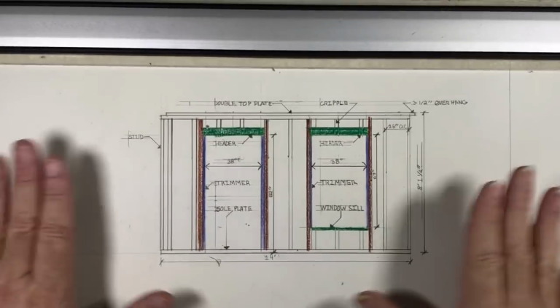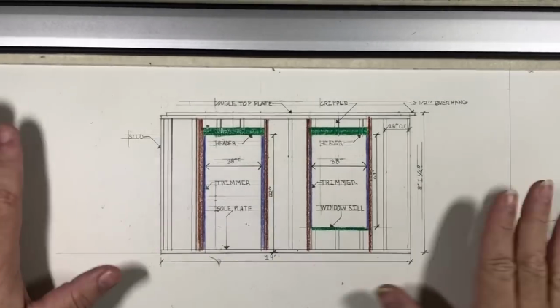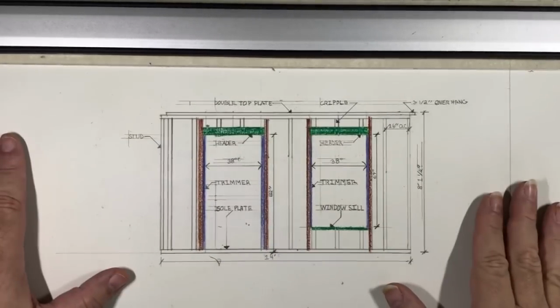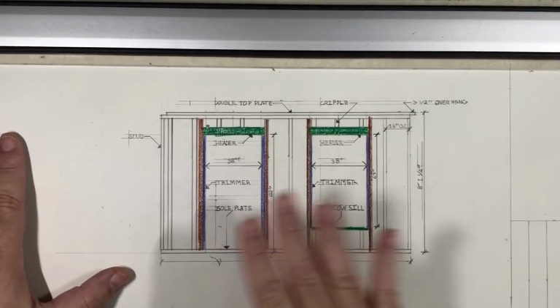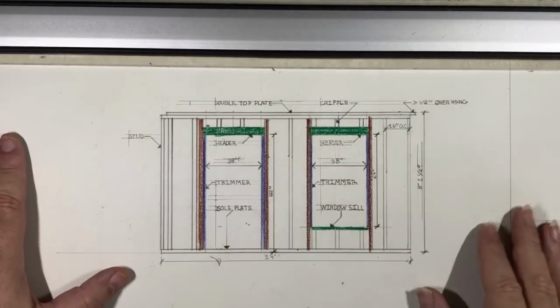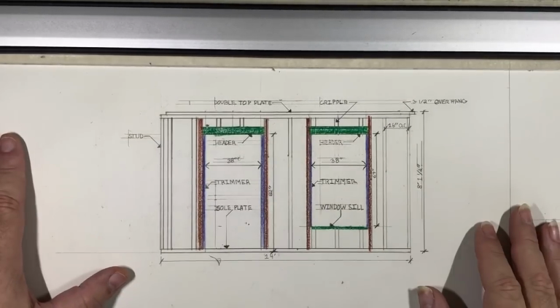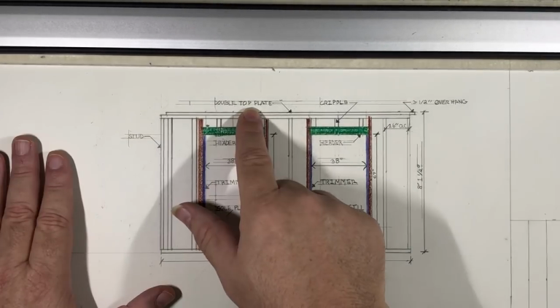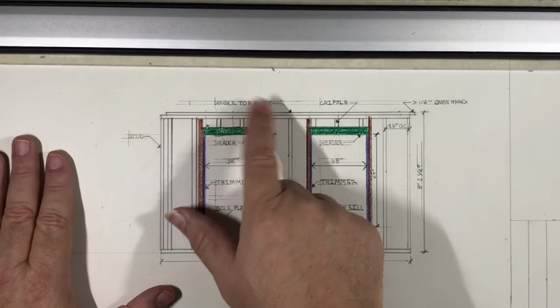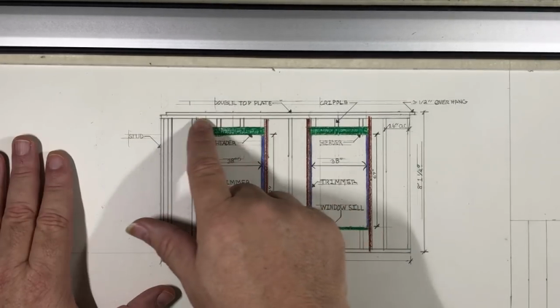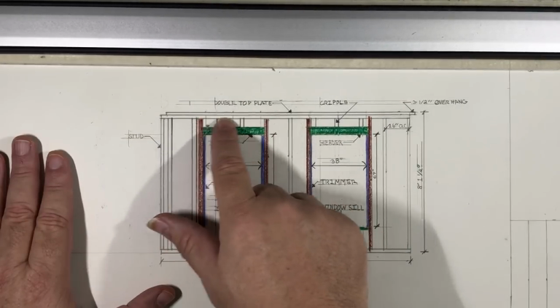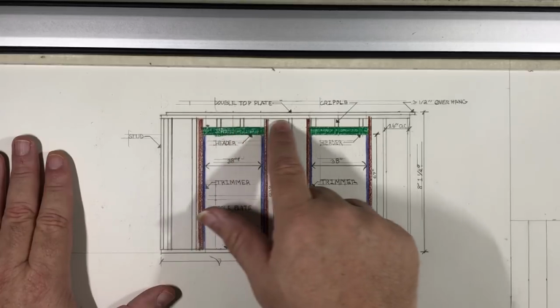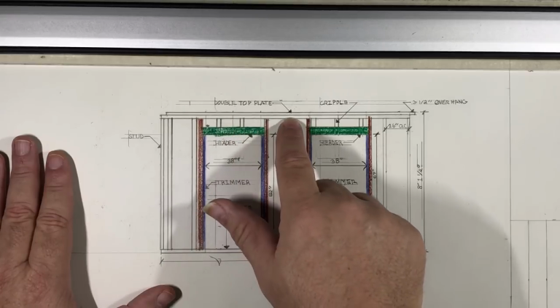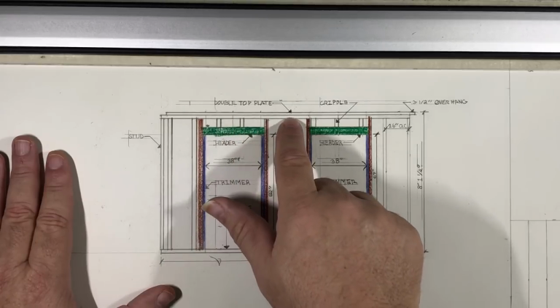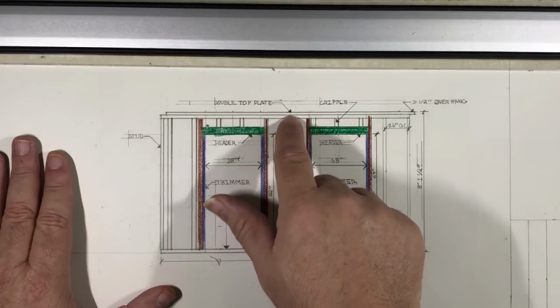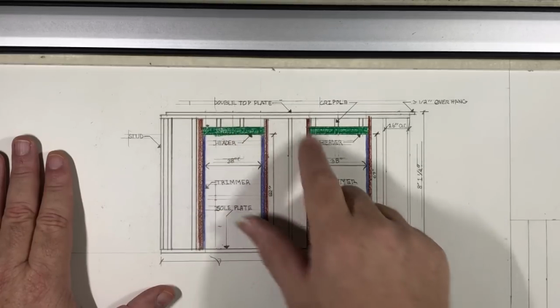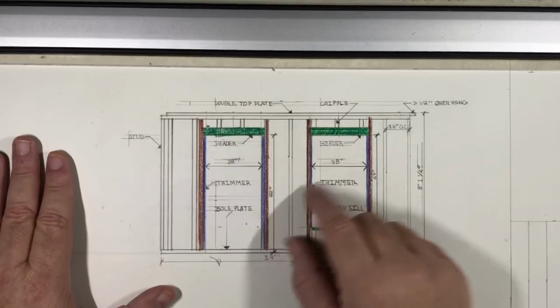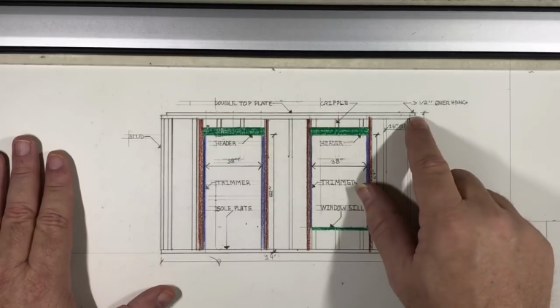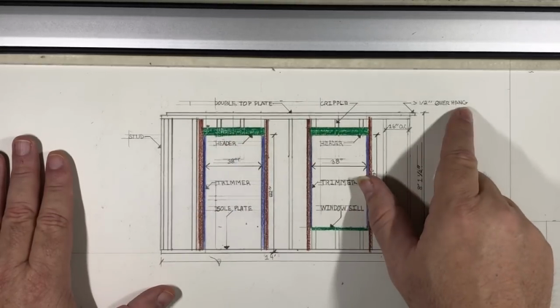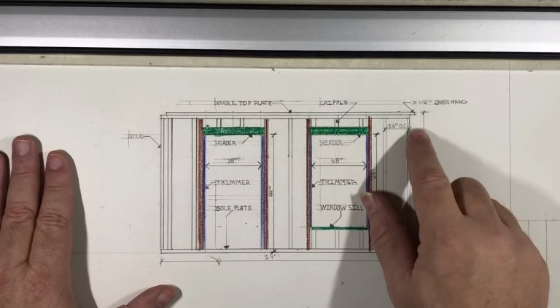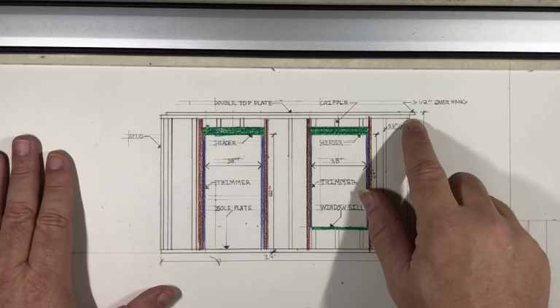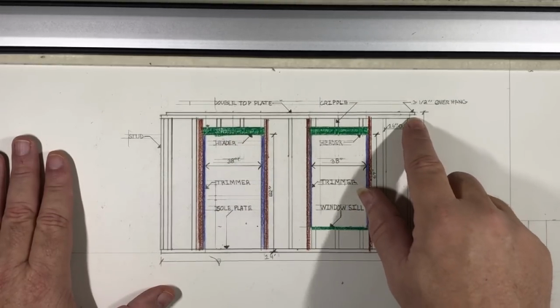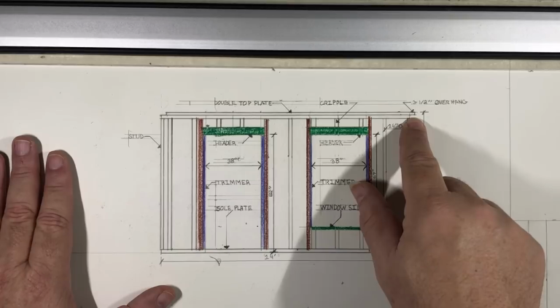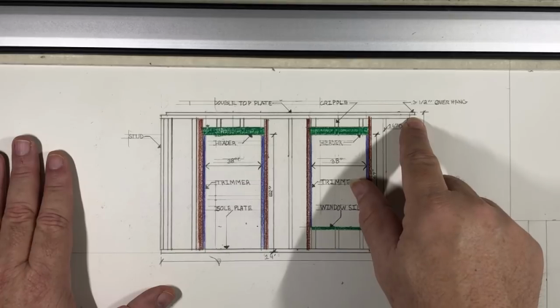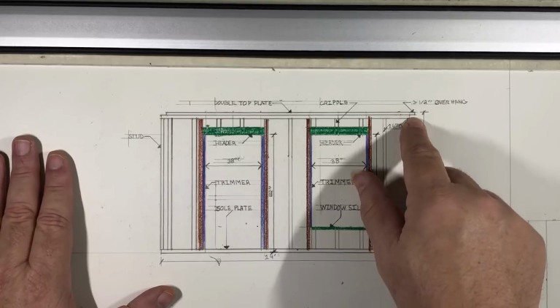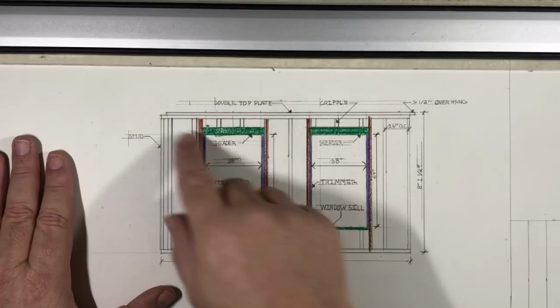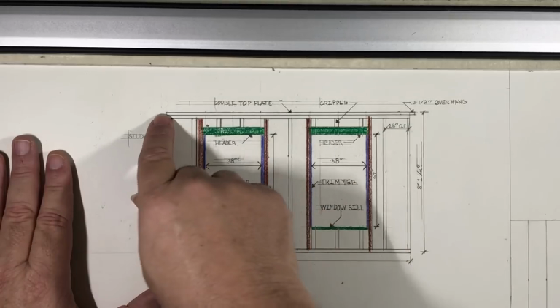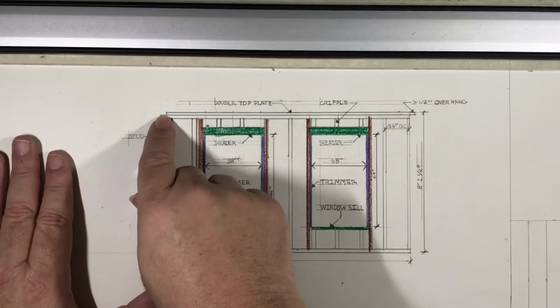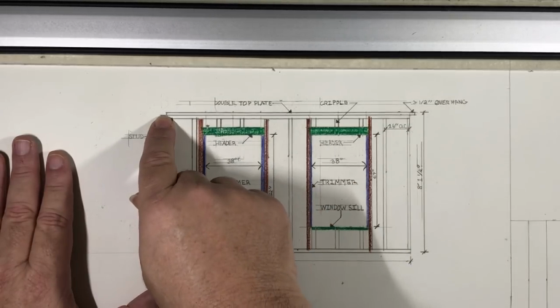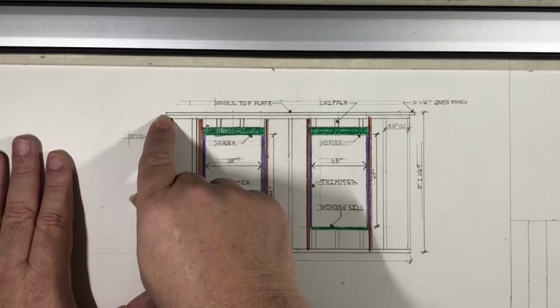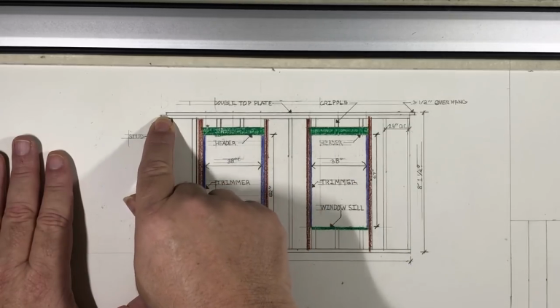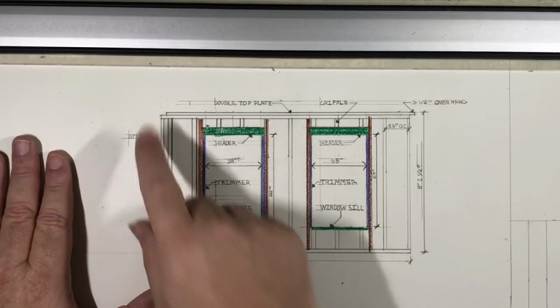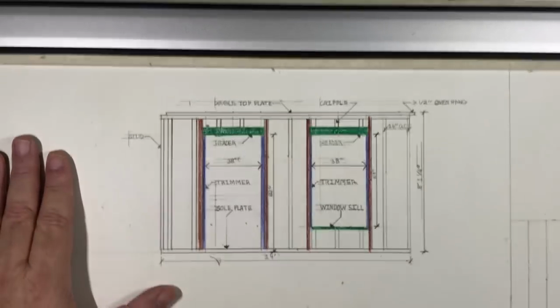Basically what you're going to have to do is draw this and name all the parts. We have a double top plate, which is these two boards right here — one on top of the other. They're going to have a three and a half inch overhang on one side and a three and a half inch recess on the other side.